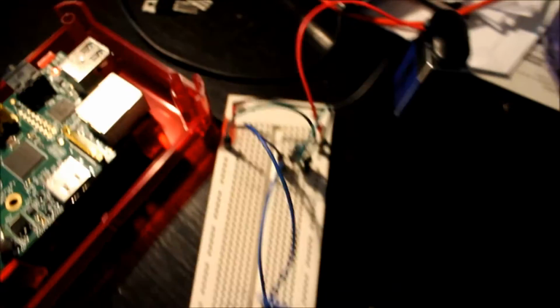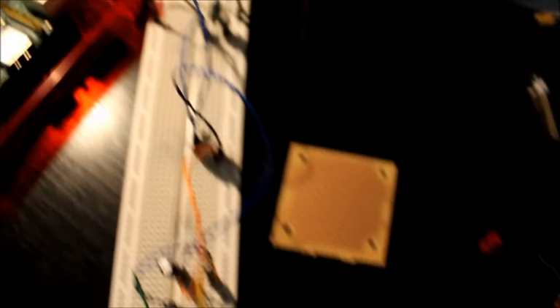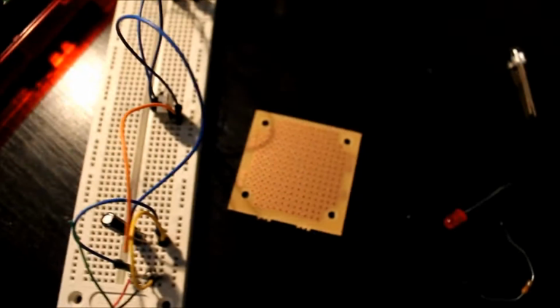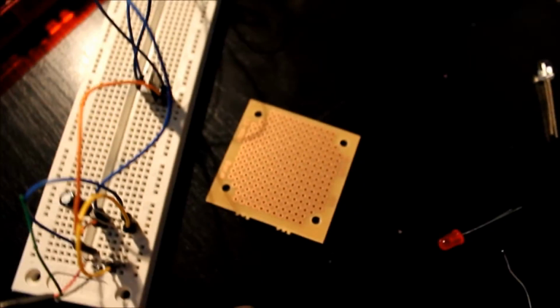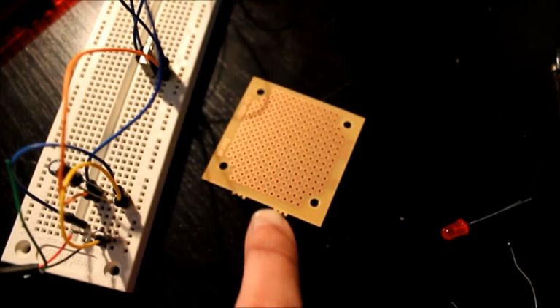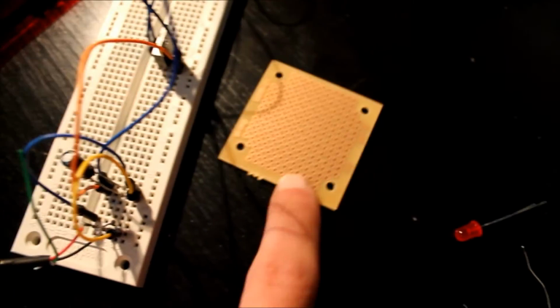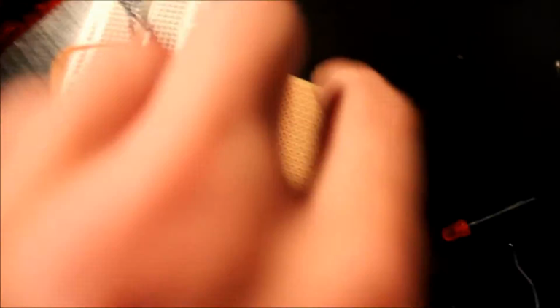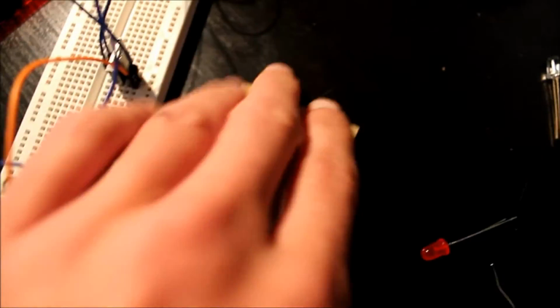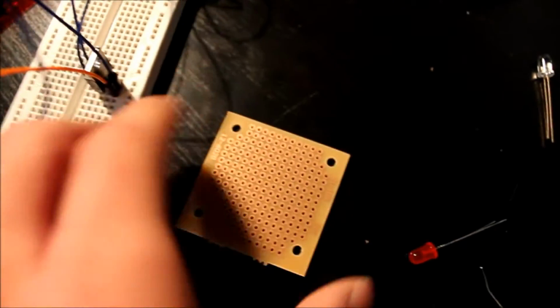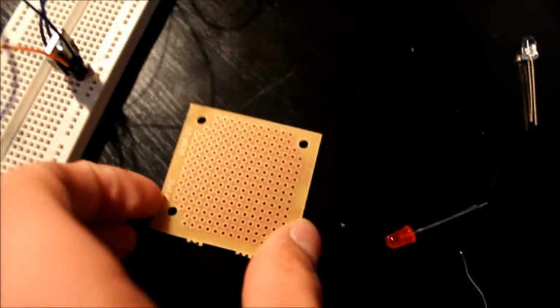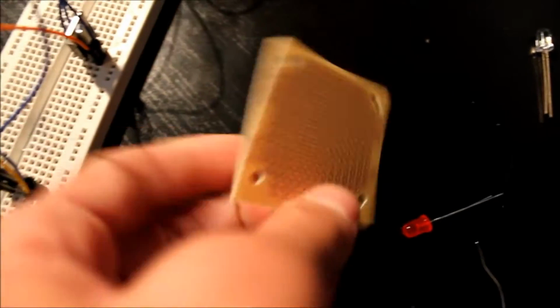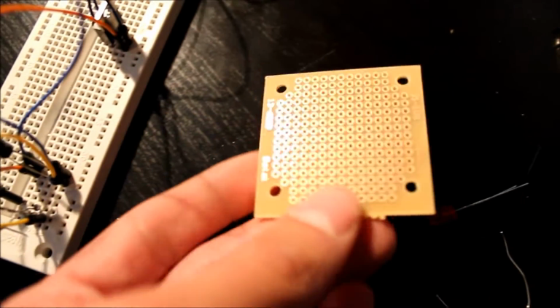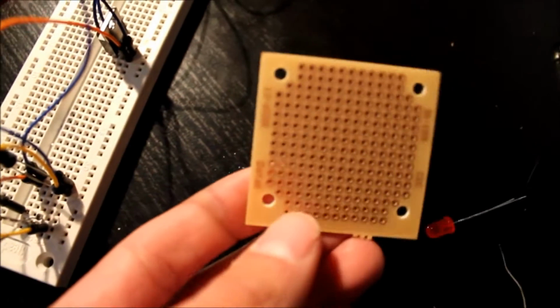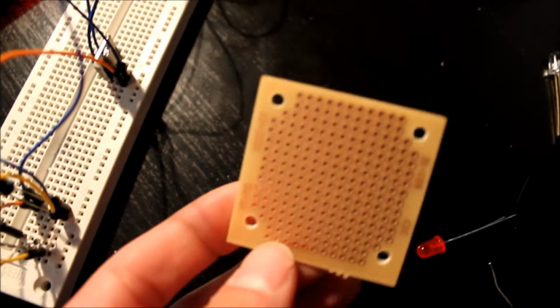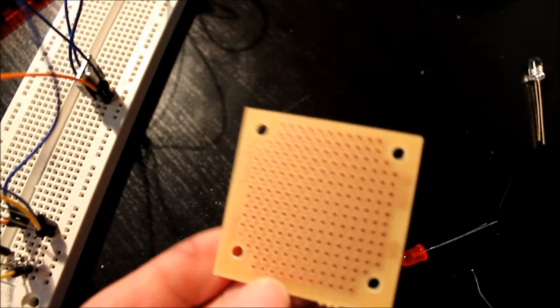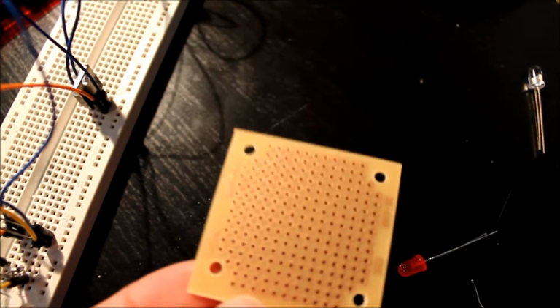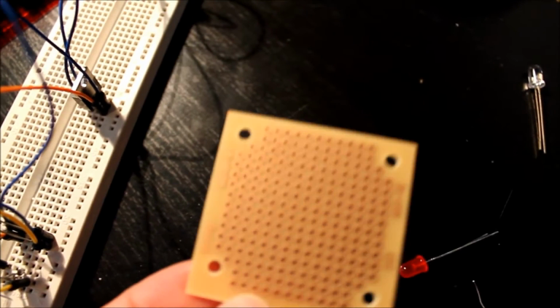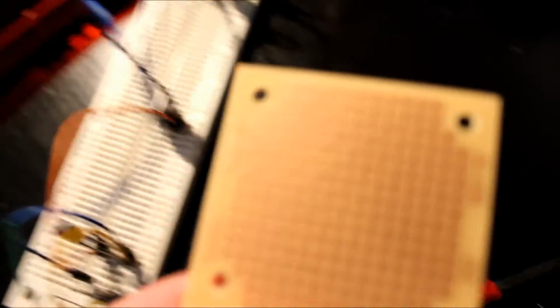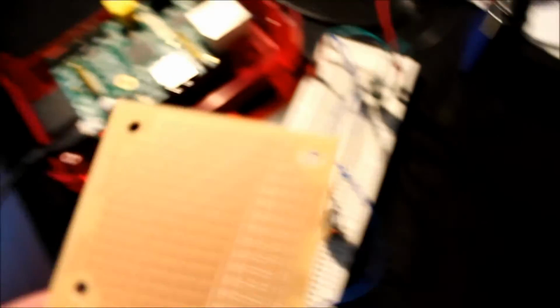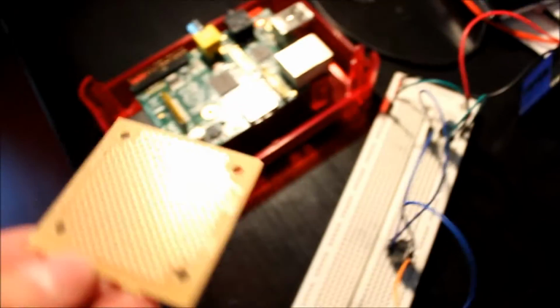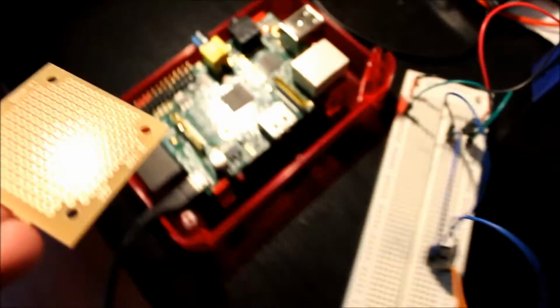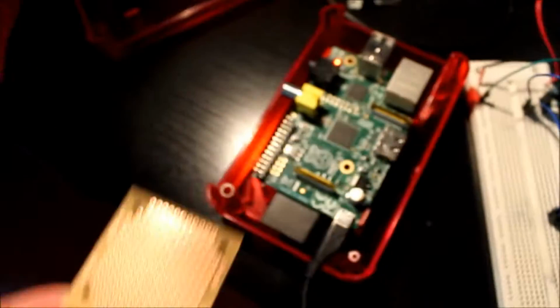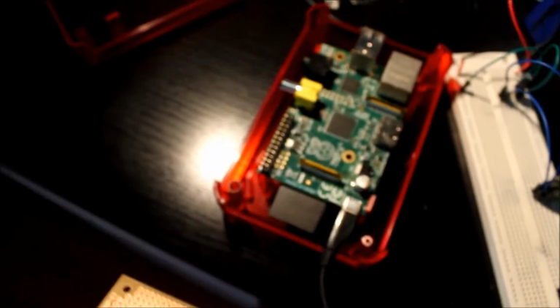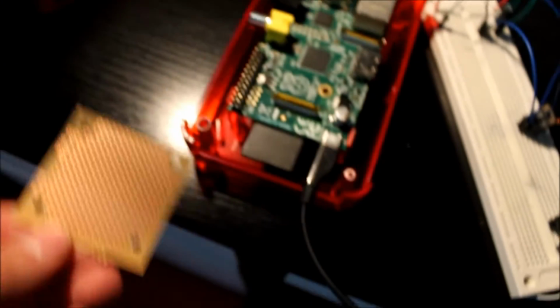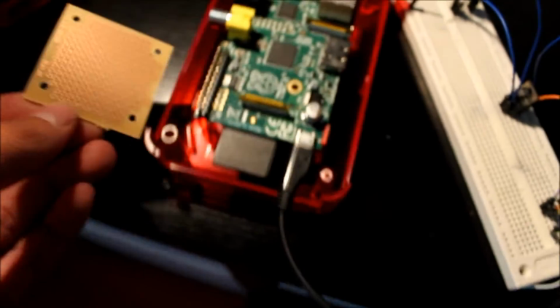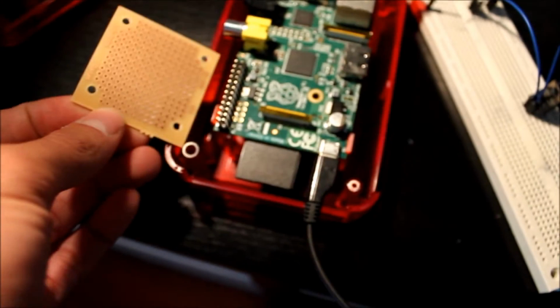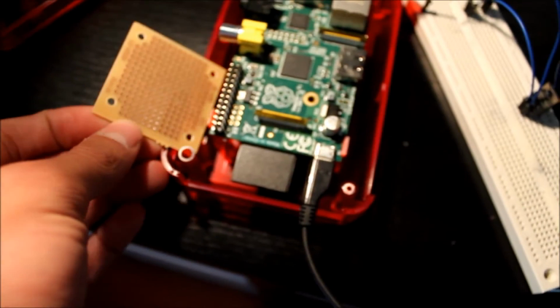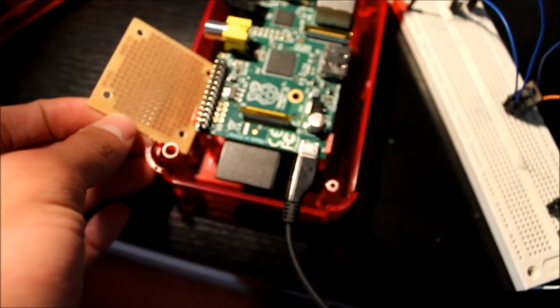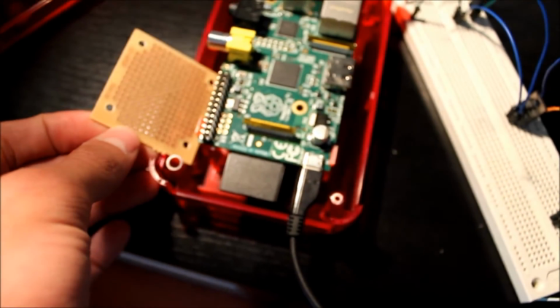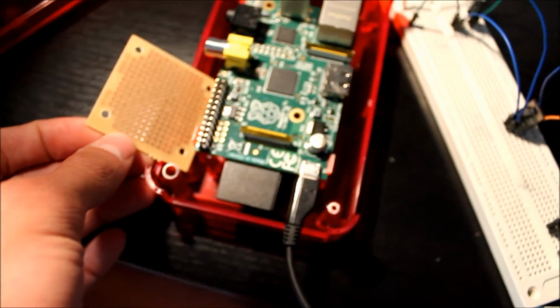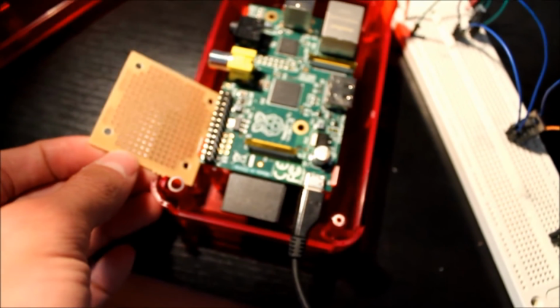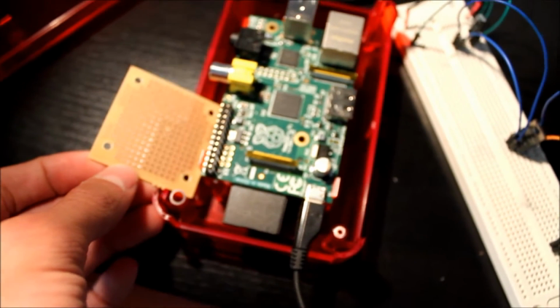The next step is going to be putting it onto a project board, like this, so it's all soldered in, all nice. Then it can fit inside or under my case, just like that.